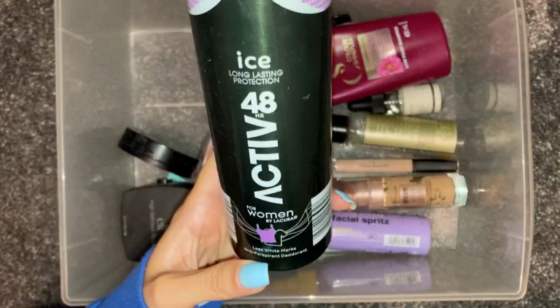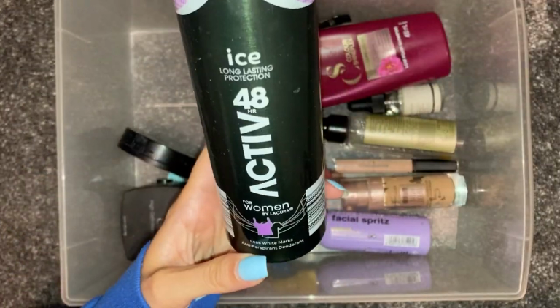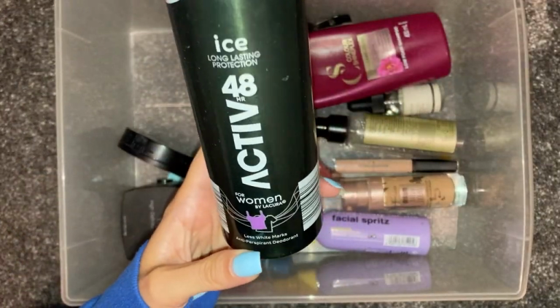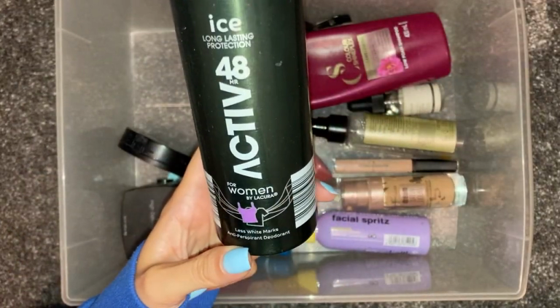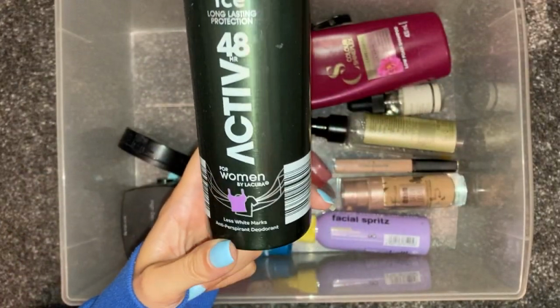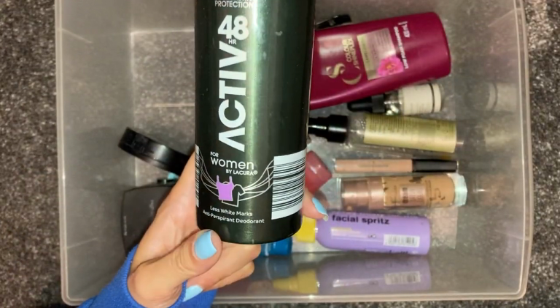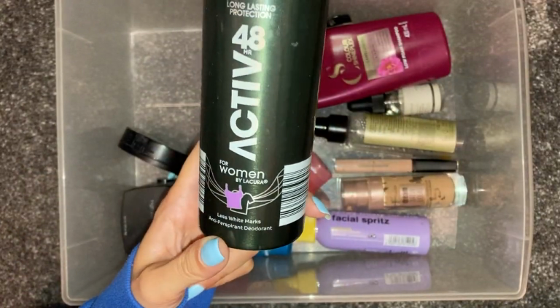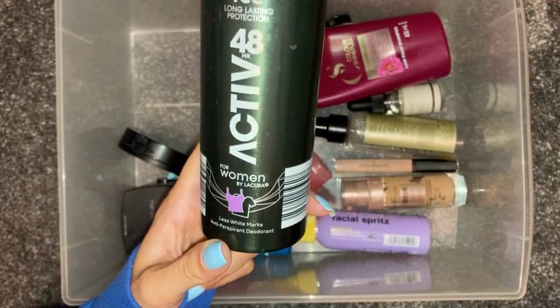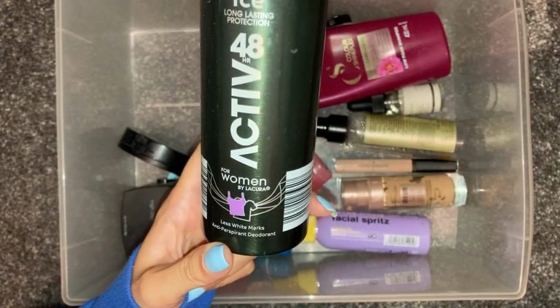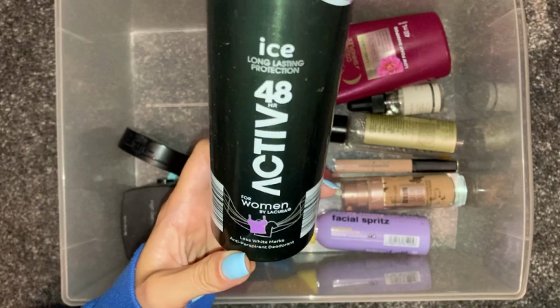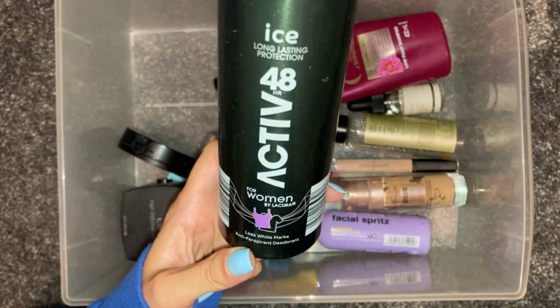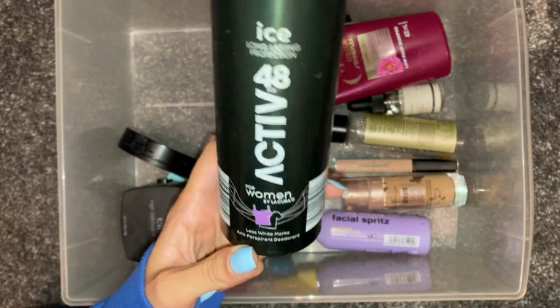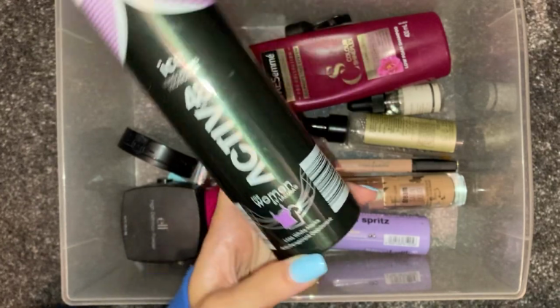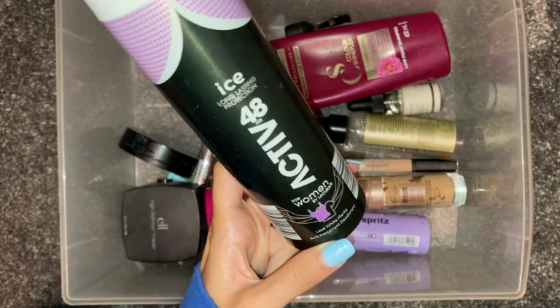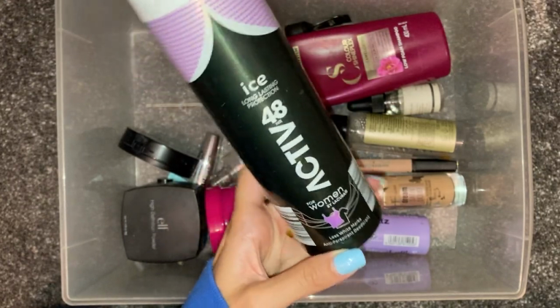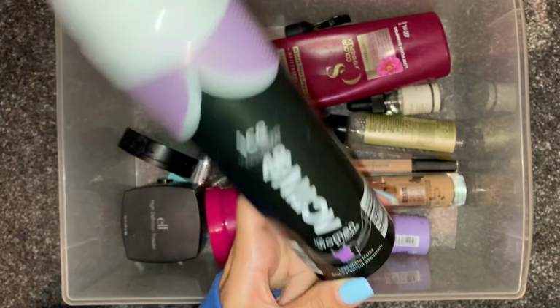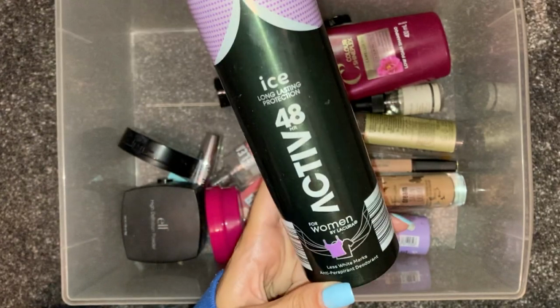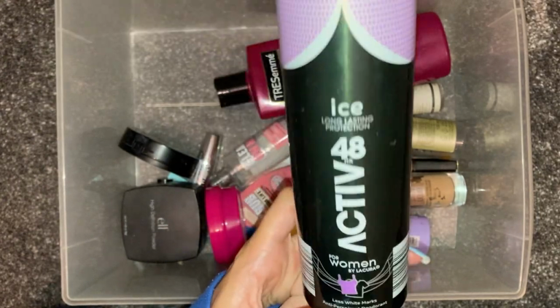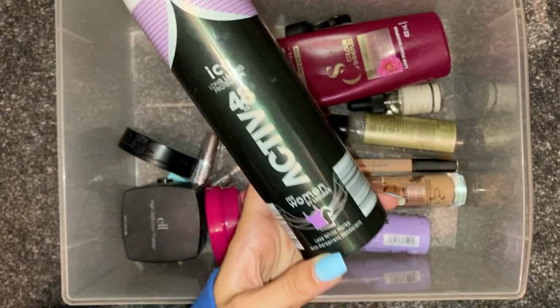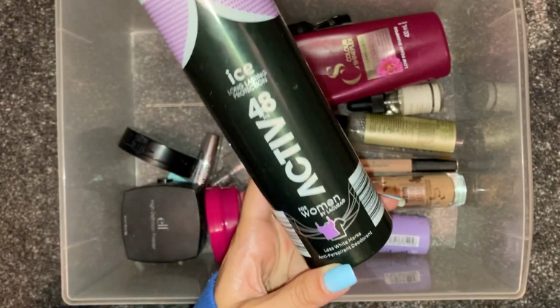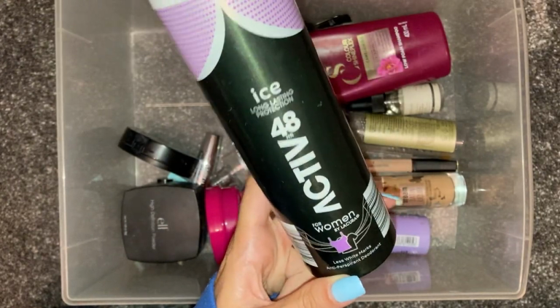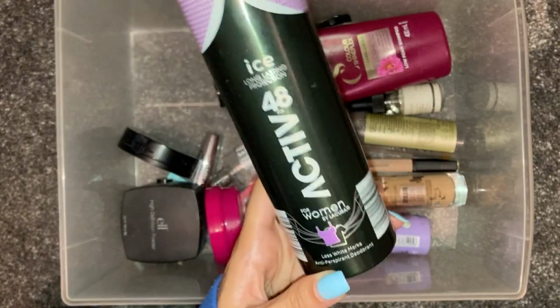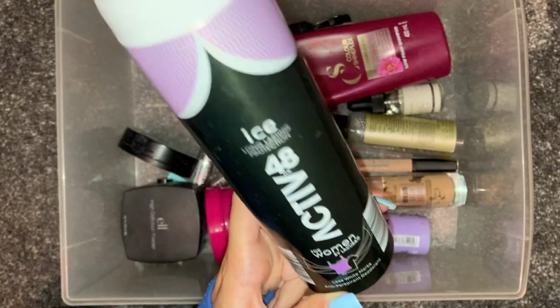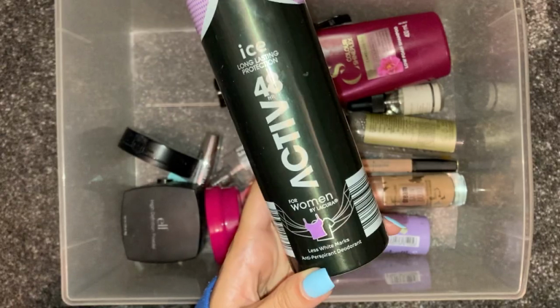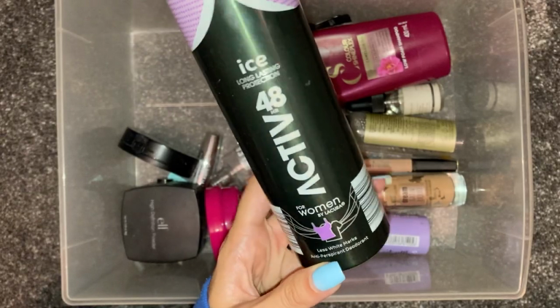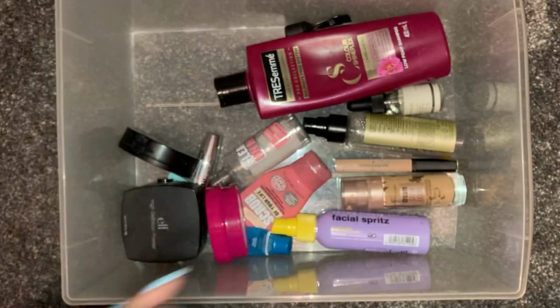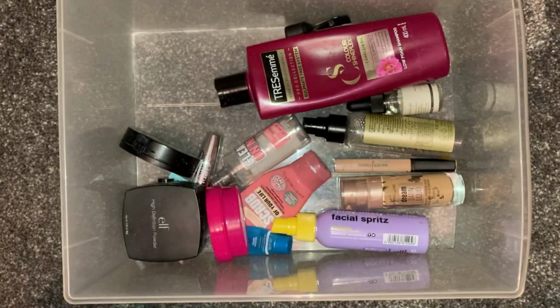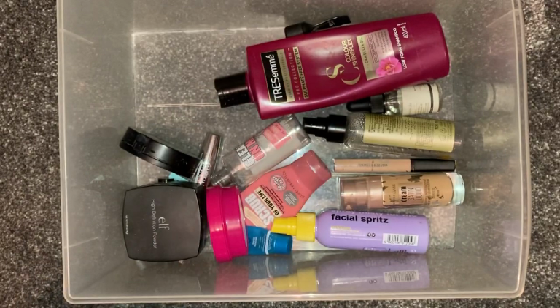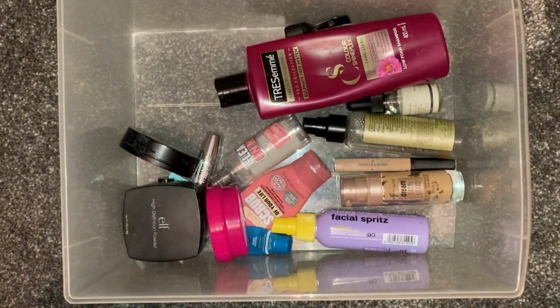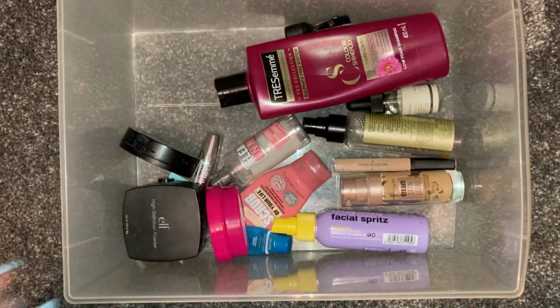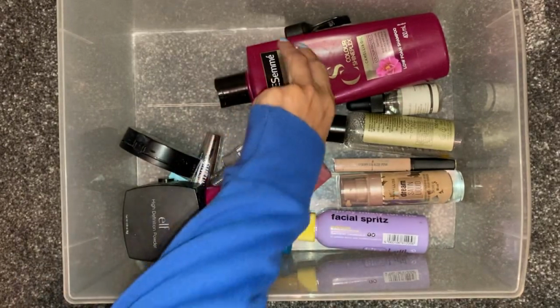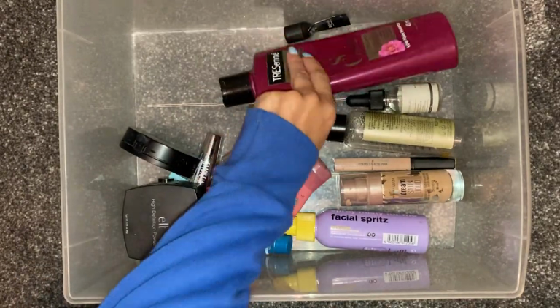We have this 48-hour active deodorant. This is just my deodorant — I picked it up from Aldi. I've used it a million times, love it, and it's really cheap as well. Nice deodorant.